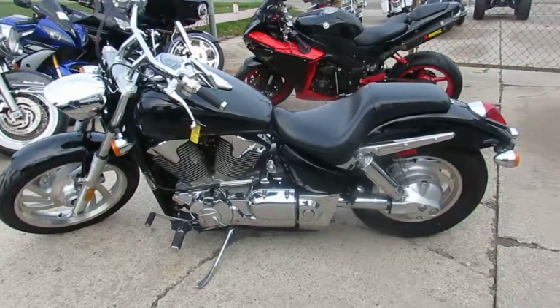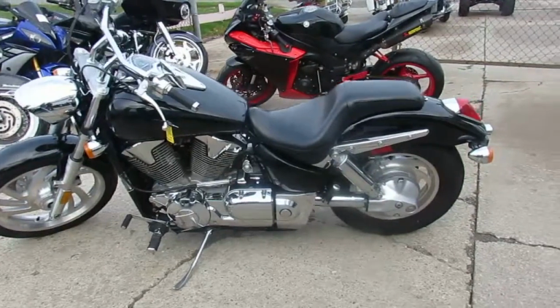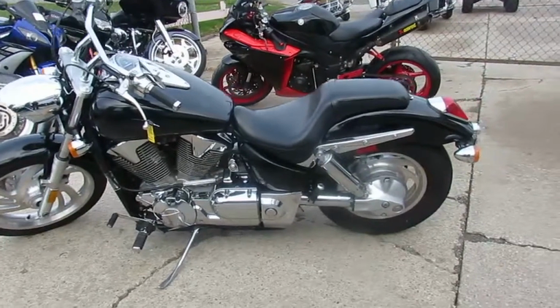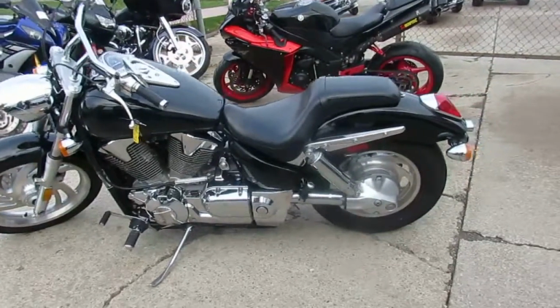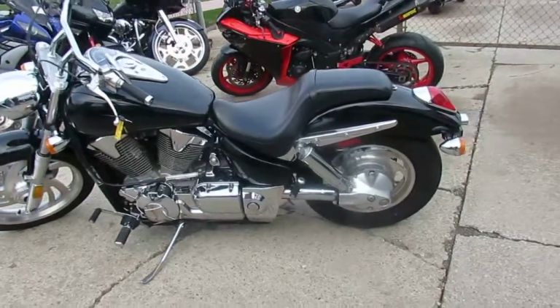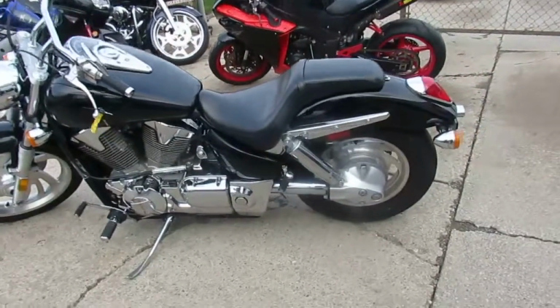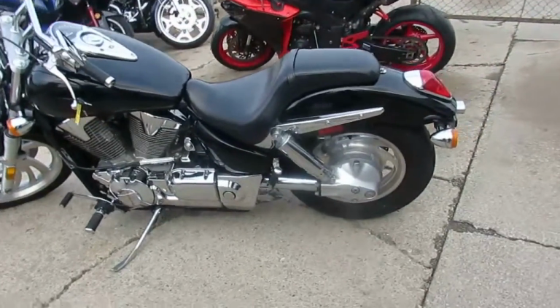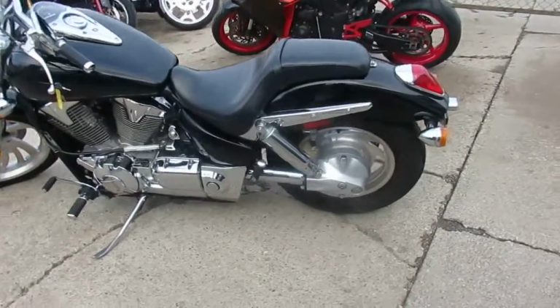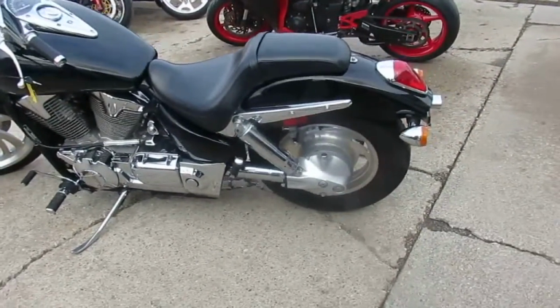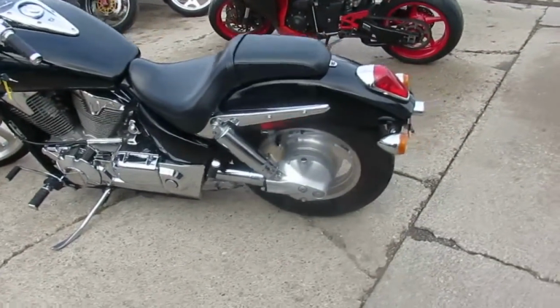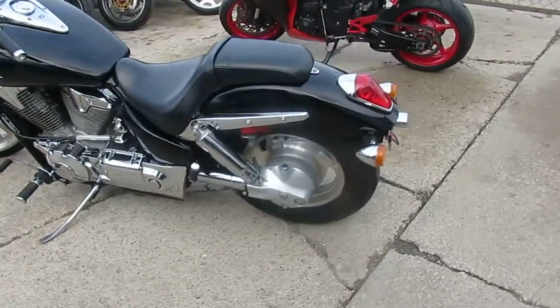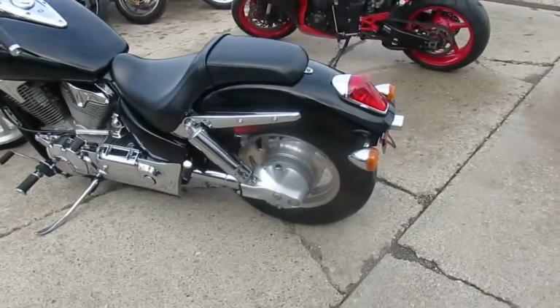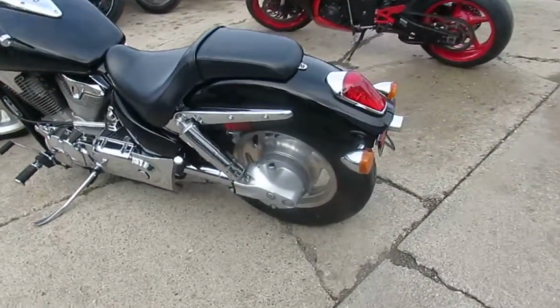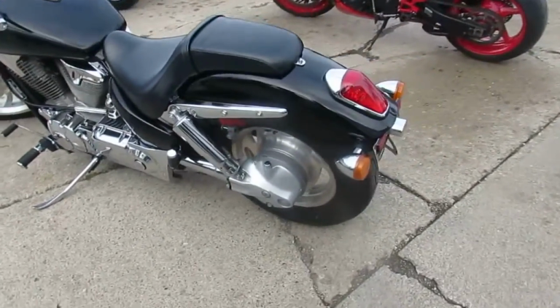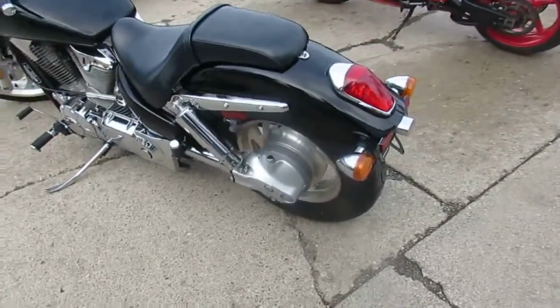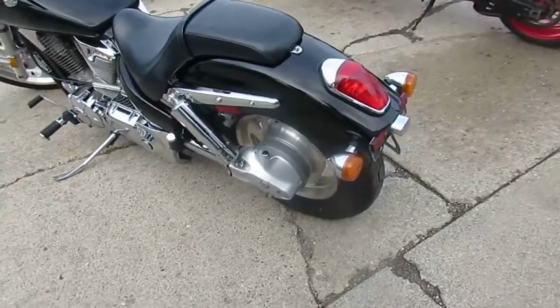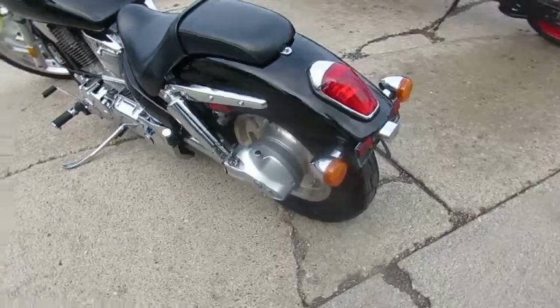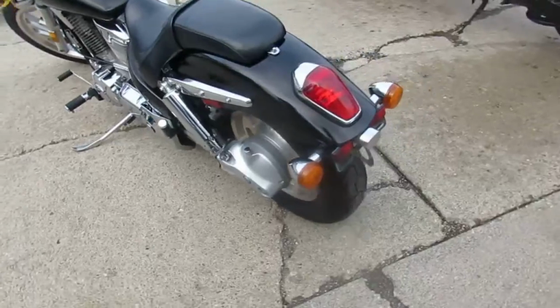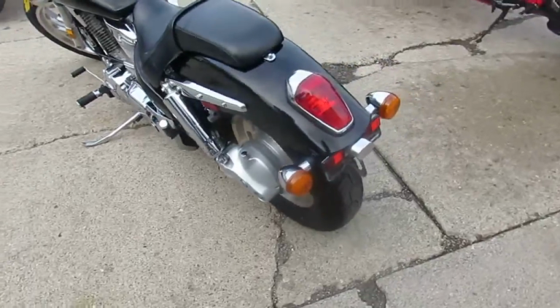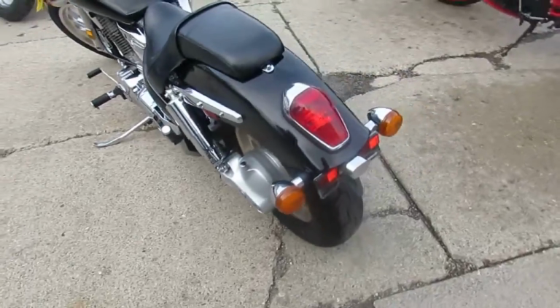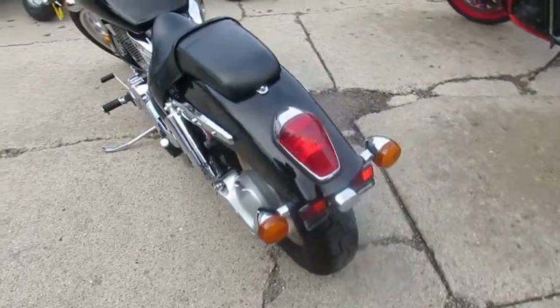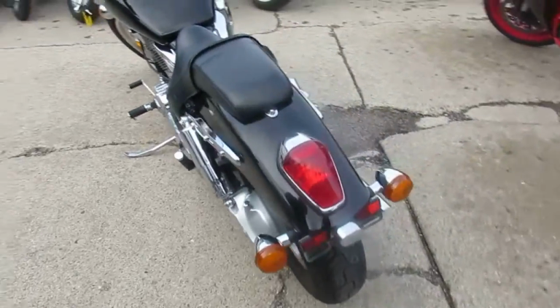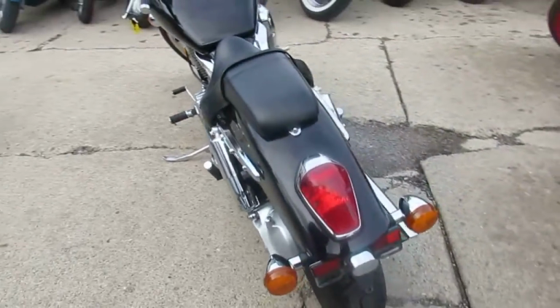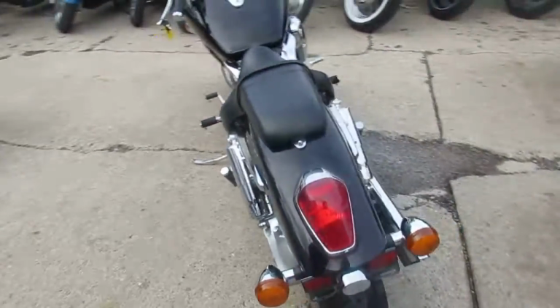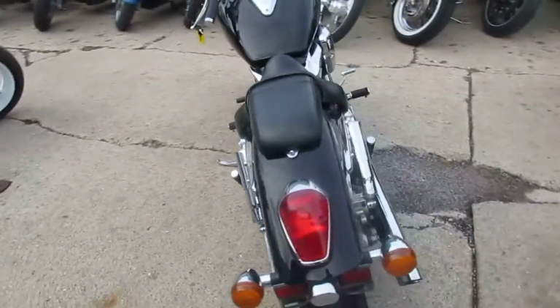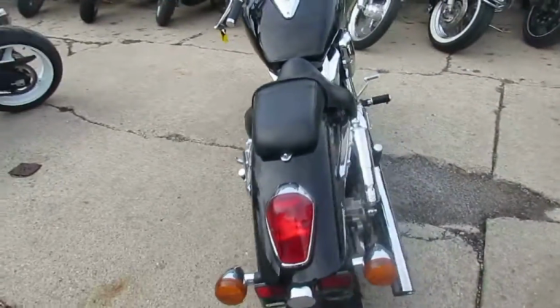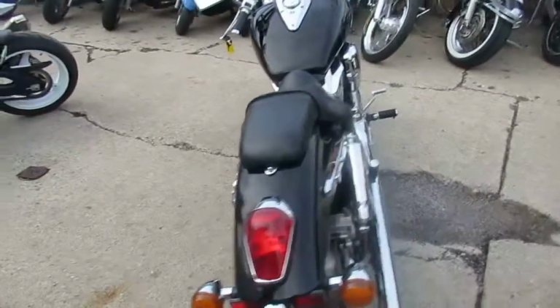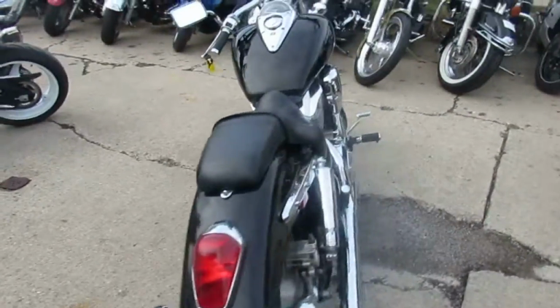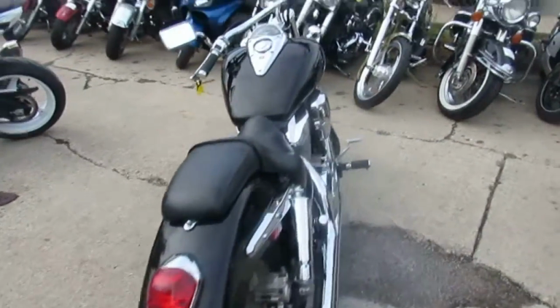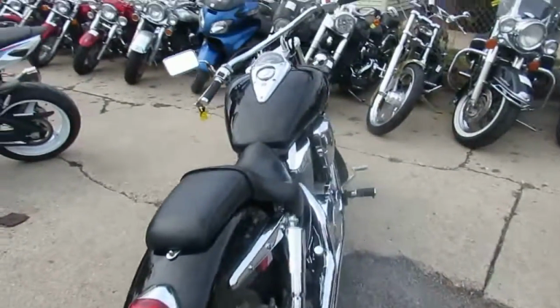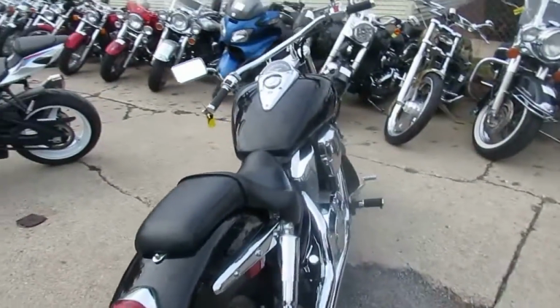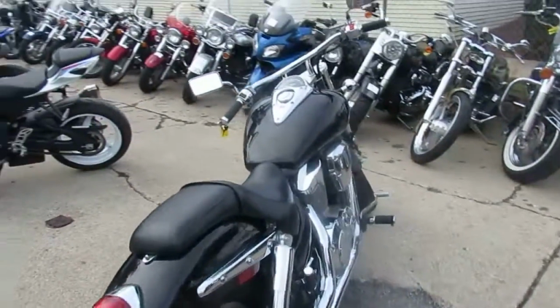Anybody looking for a nice cruiser, we got them here at Approval Power Sports. The one we're doing a video on is a 2009 Honda VTX 1300 C for sale.